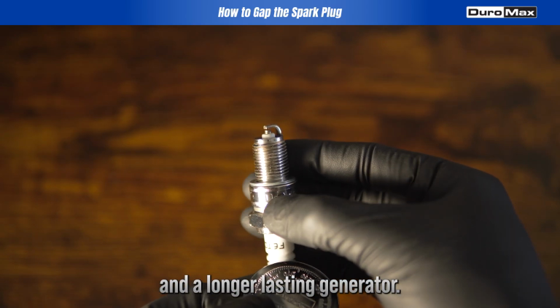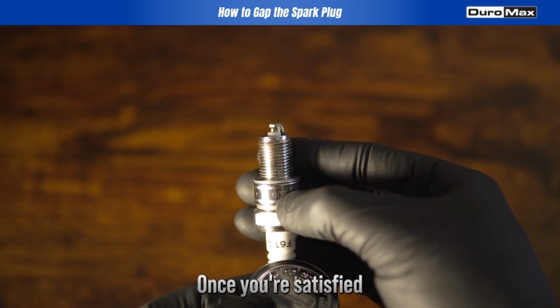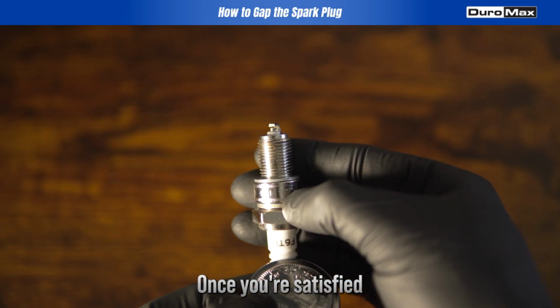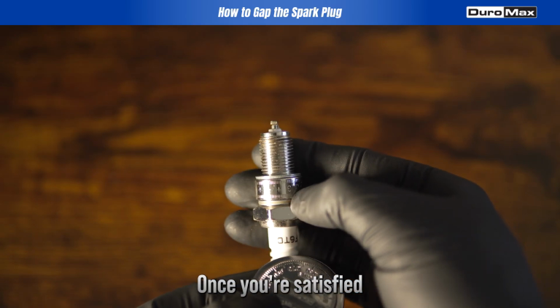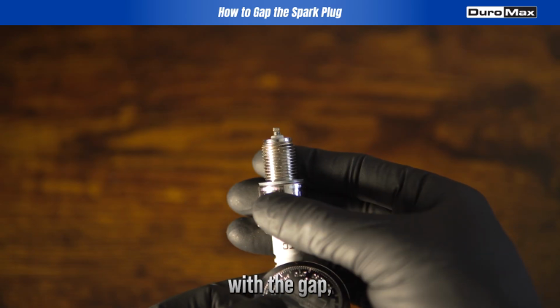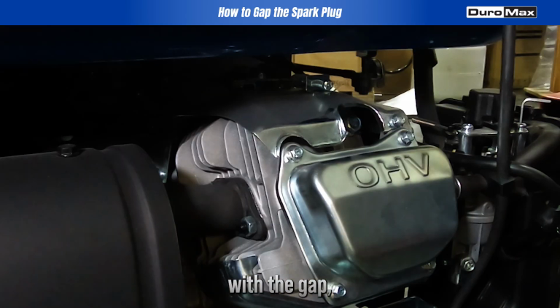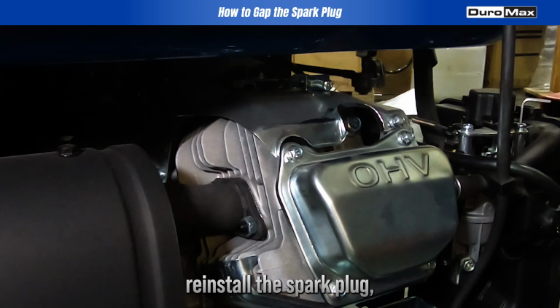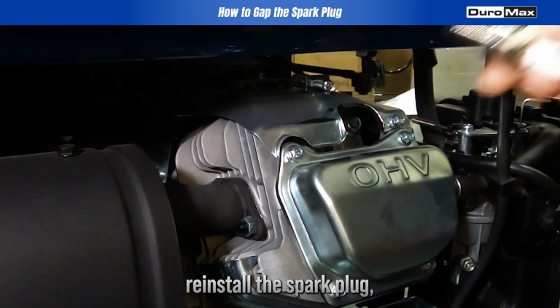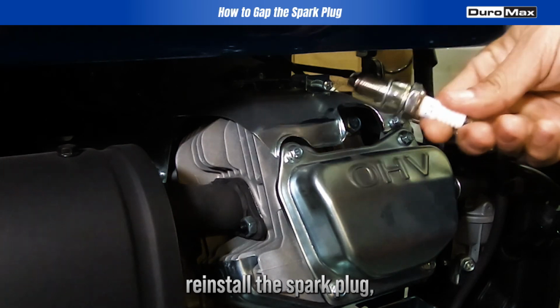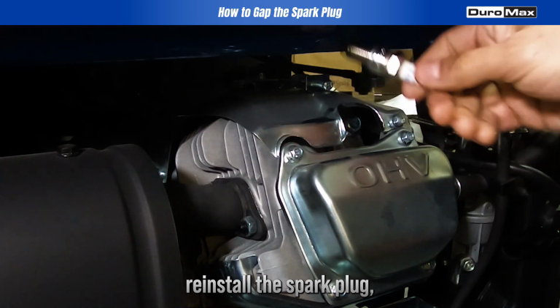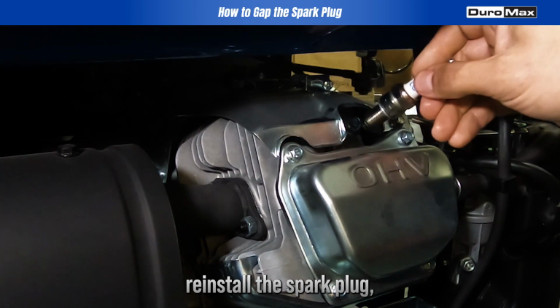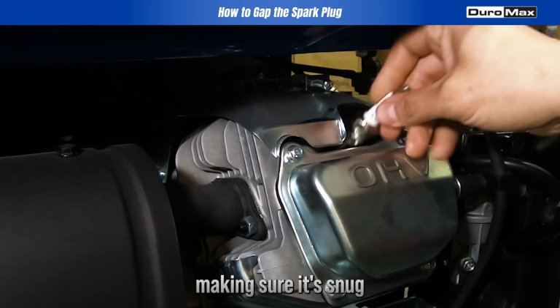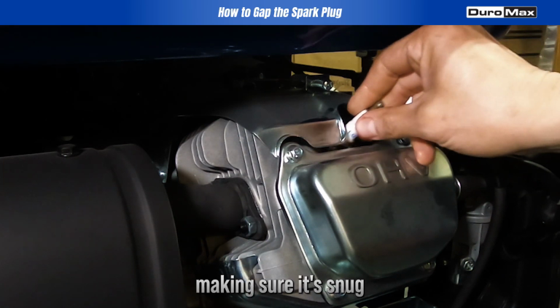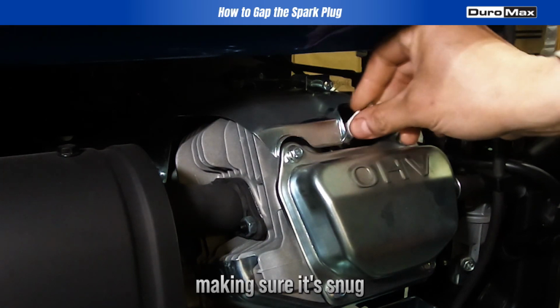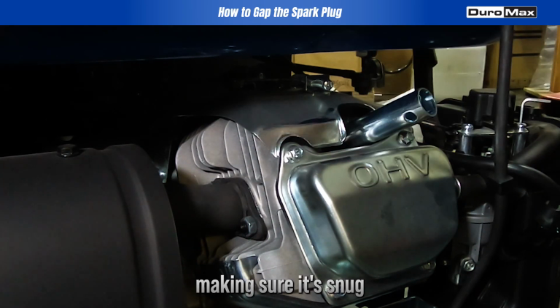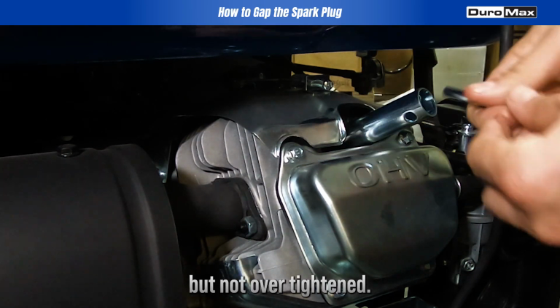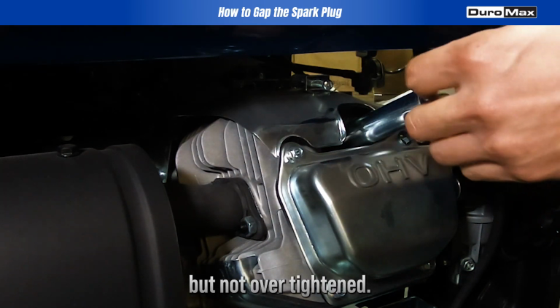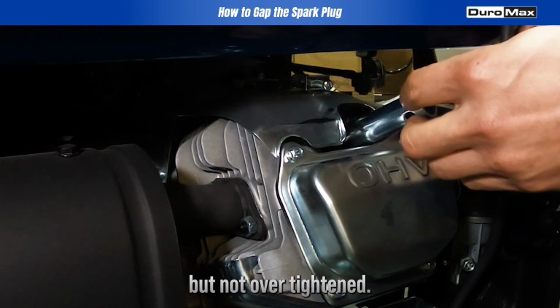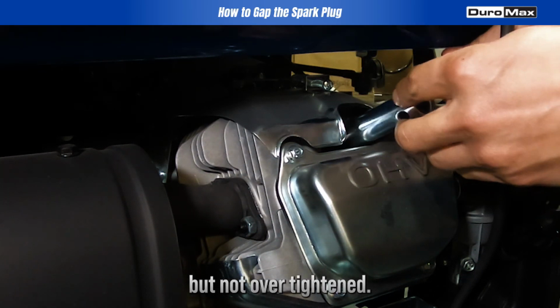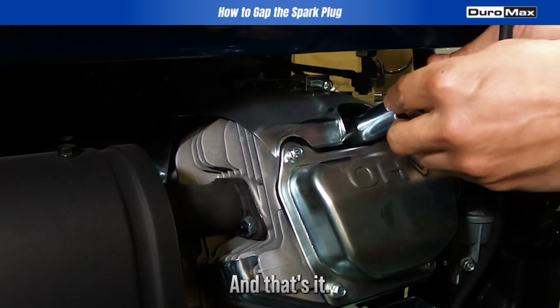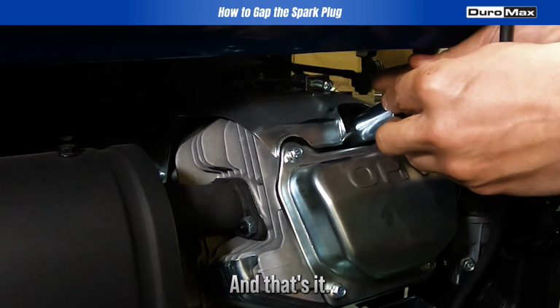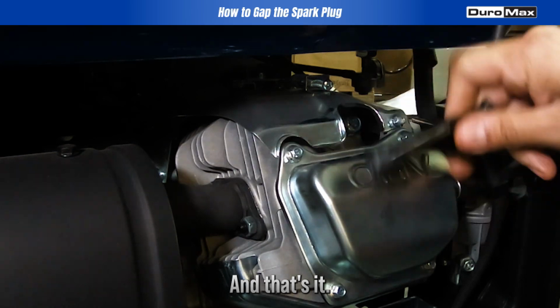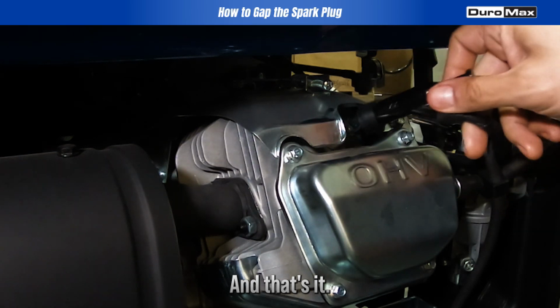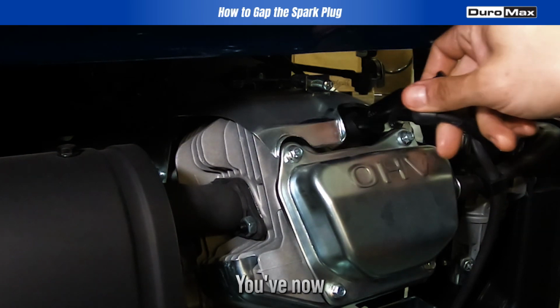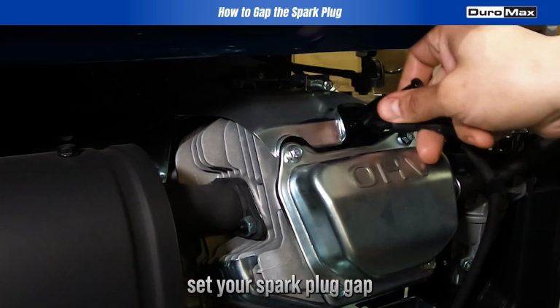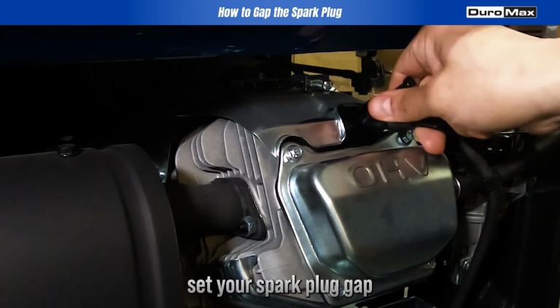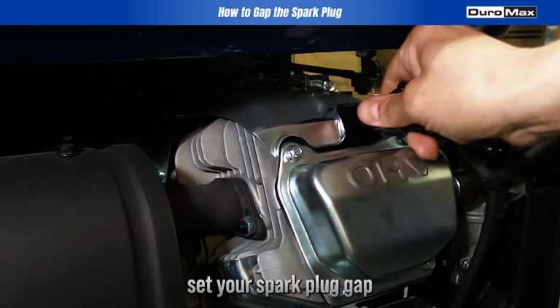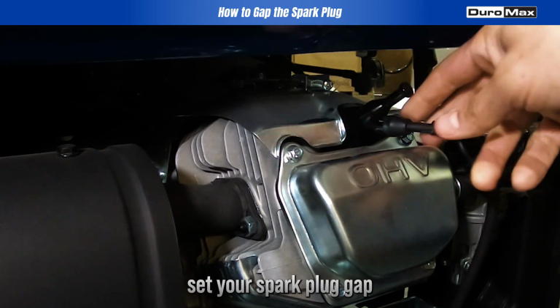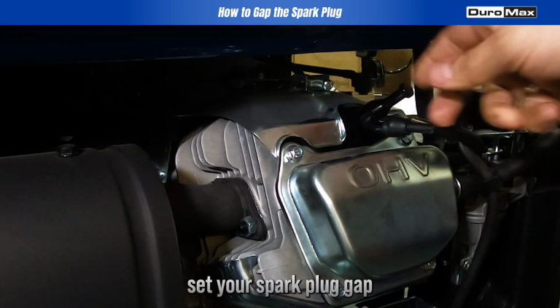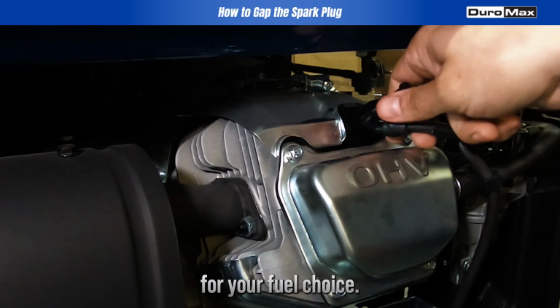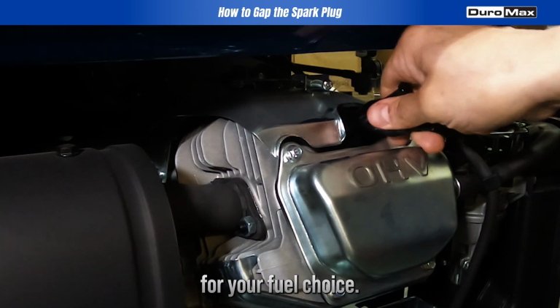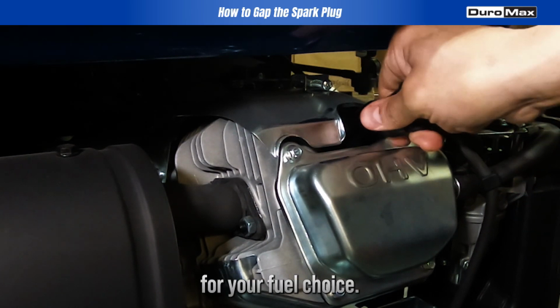Once you're satisfied with the gap, reinstall the spark plug, making sure it's snug but not over-tightened. And that's it — you've now set your spark plug gap for your fuel choice.